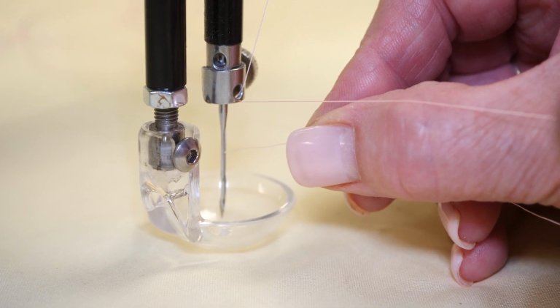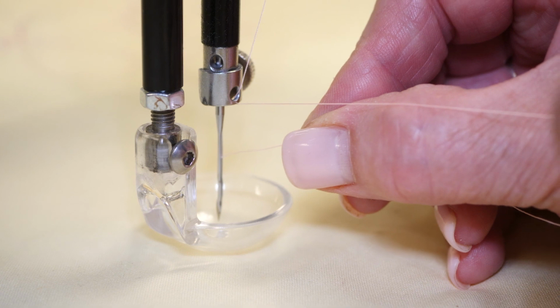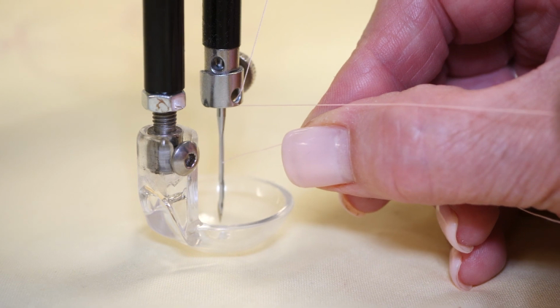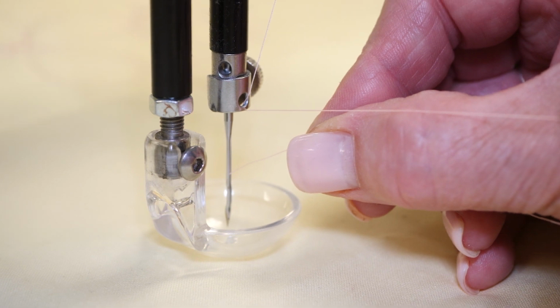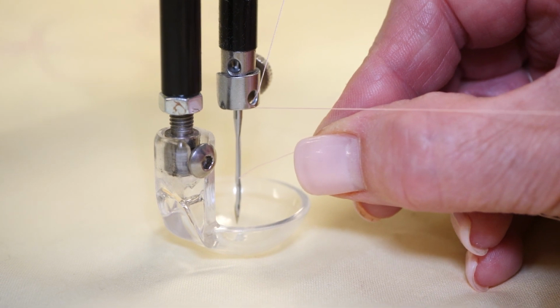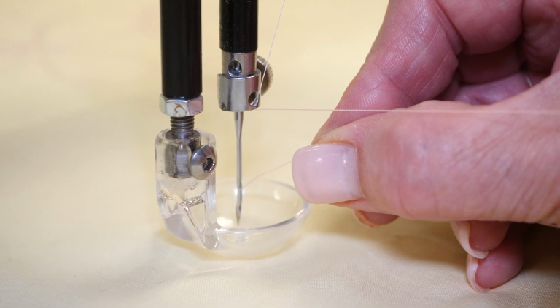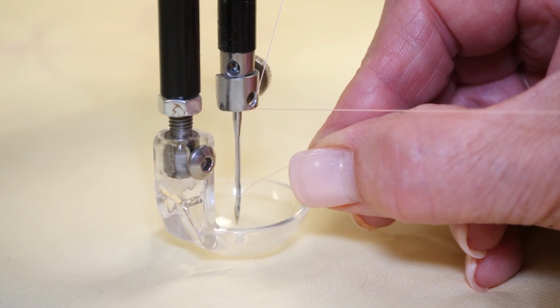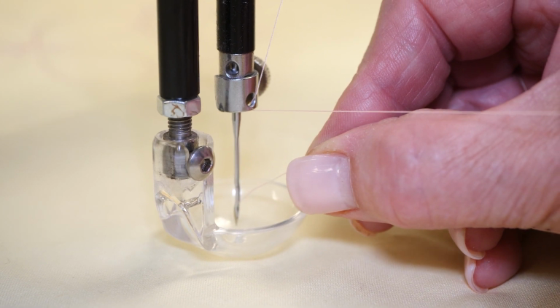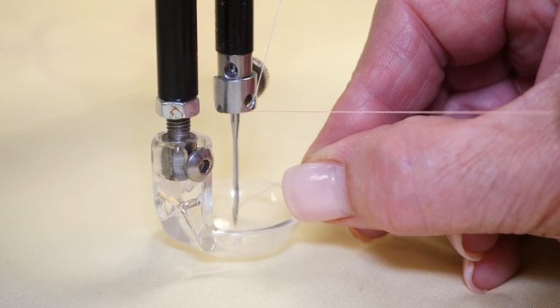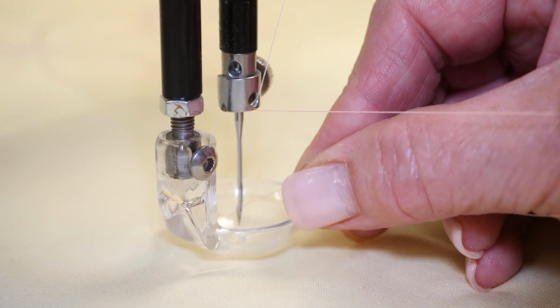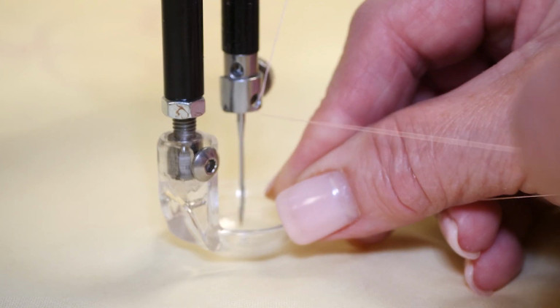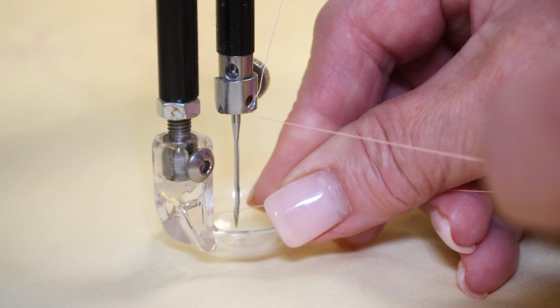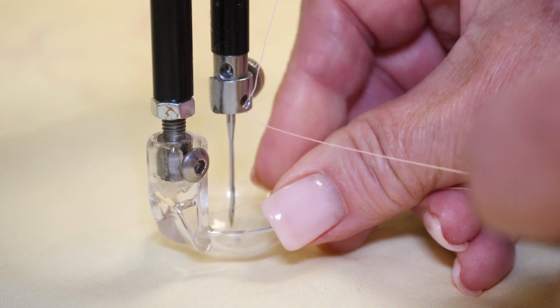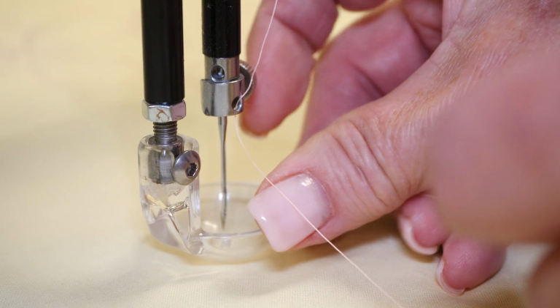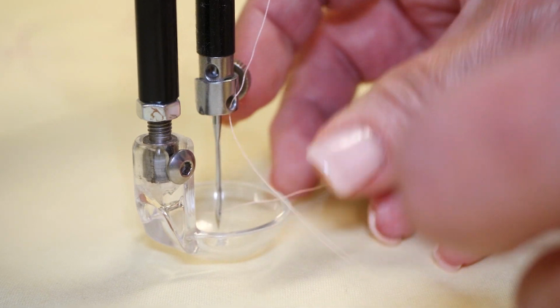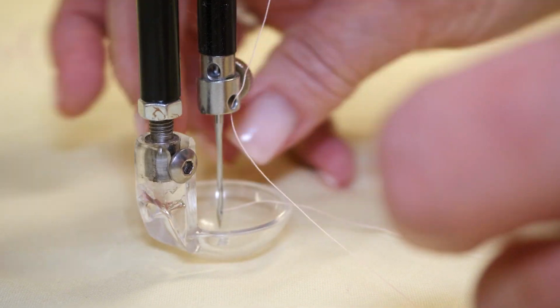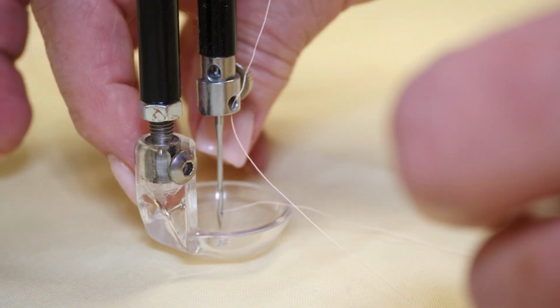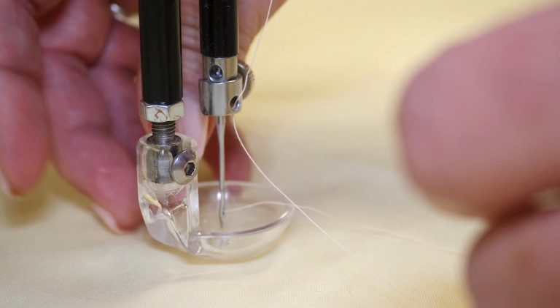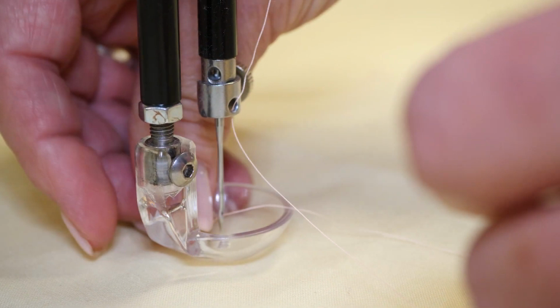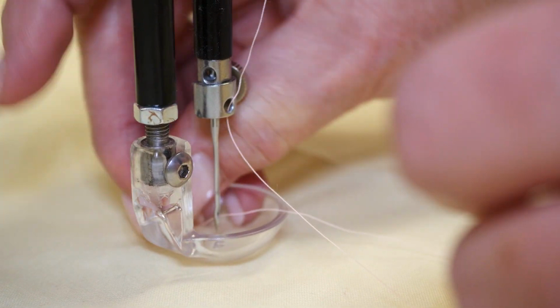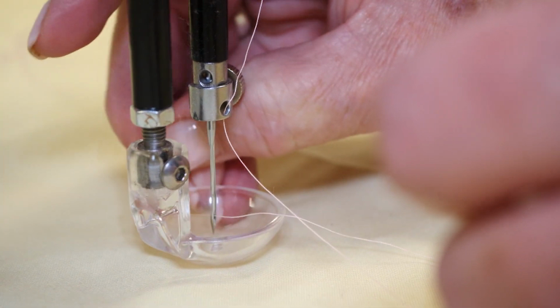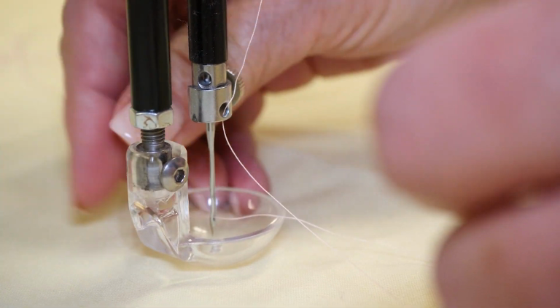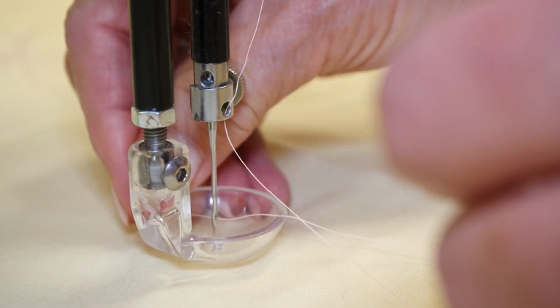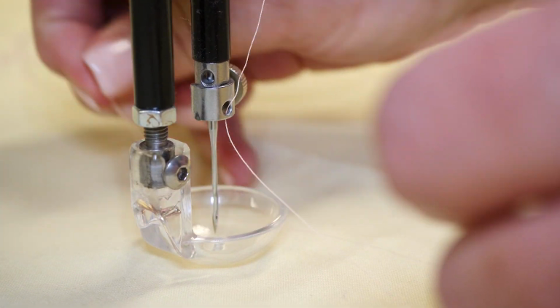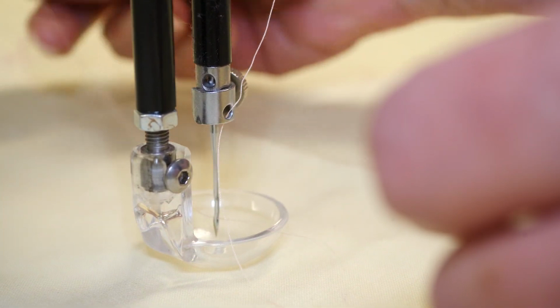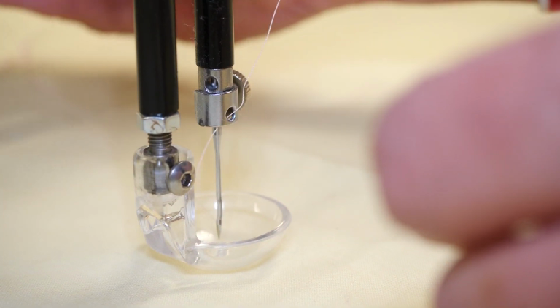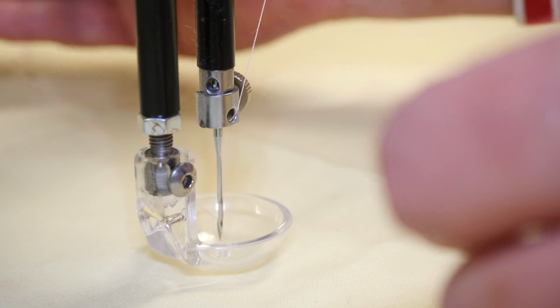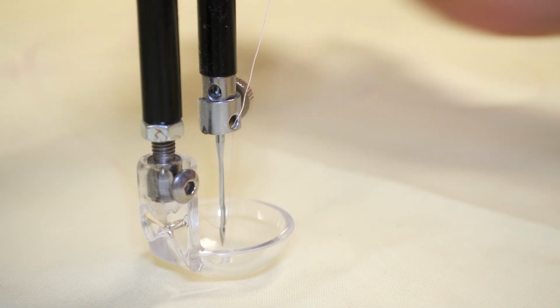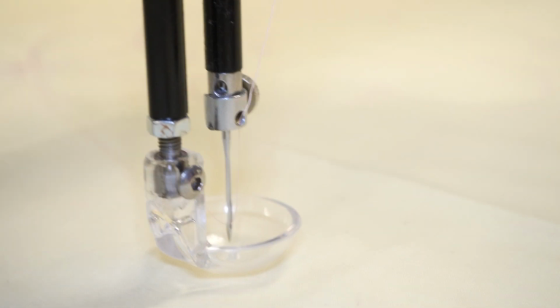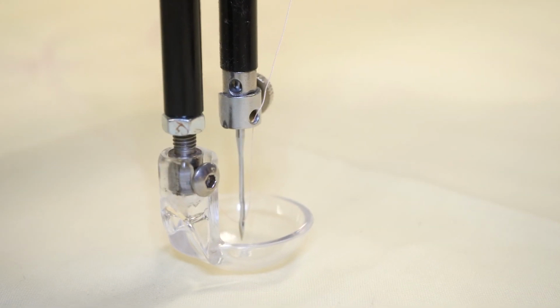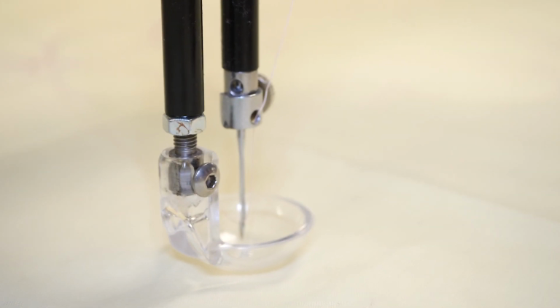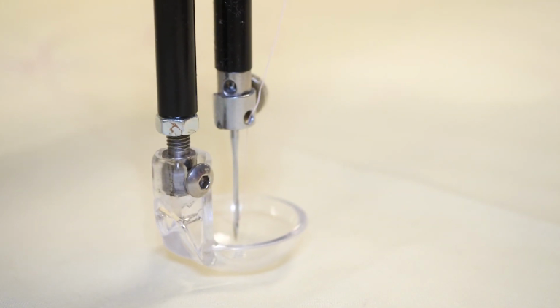As you push it down, once it gets down to the hole, it'll just pop in and then you can pull it out. Just like that, you can thread your needle.